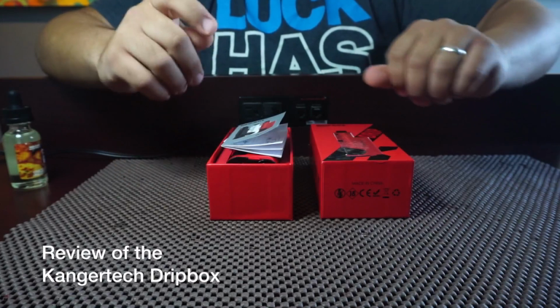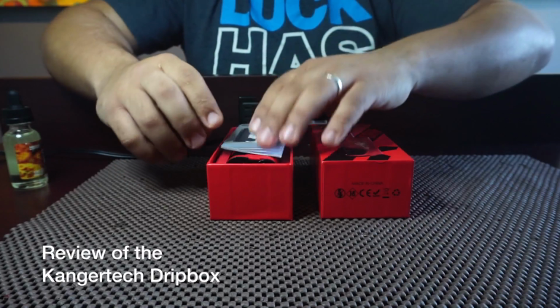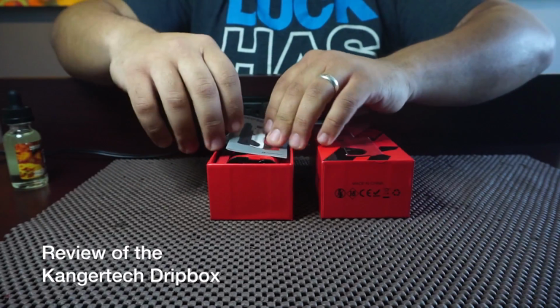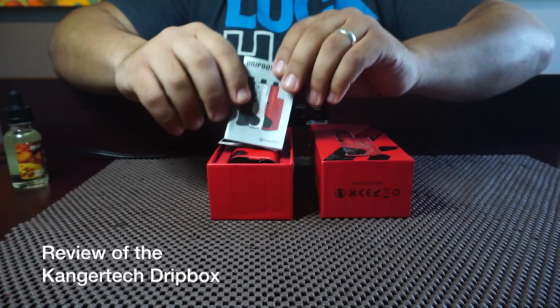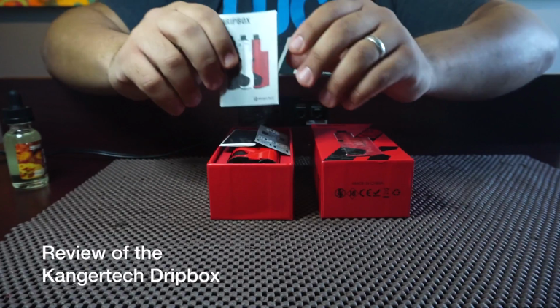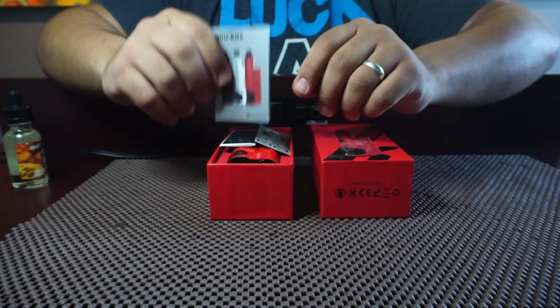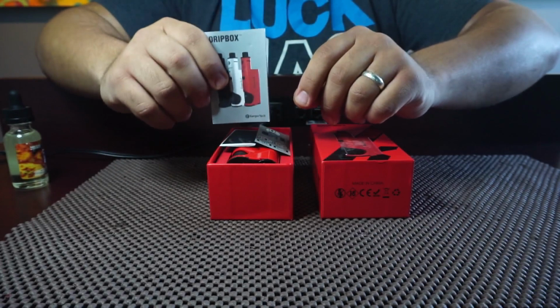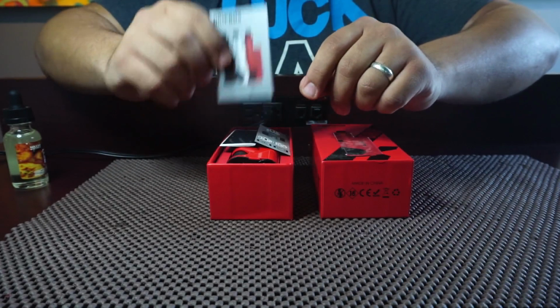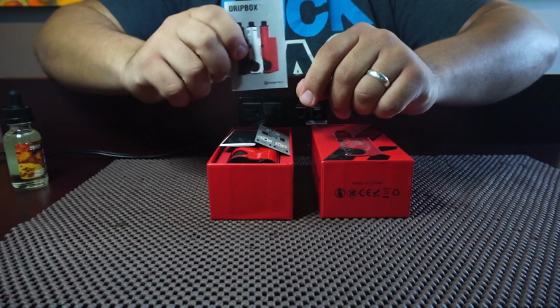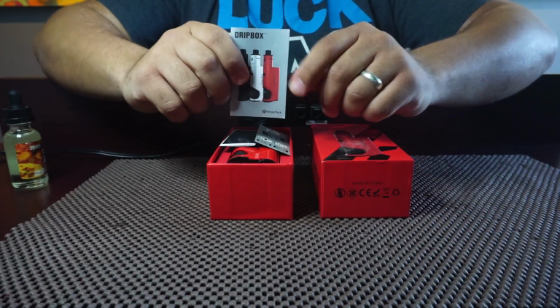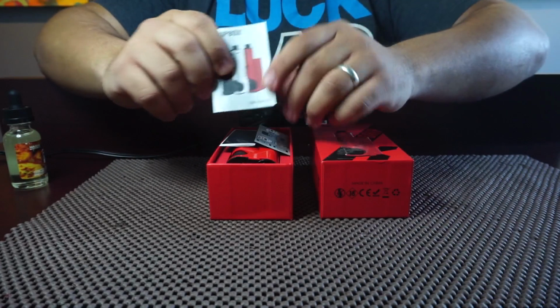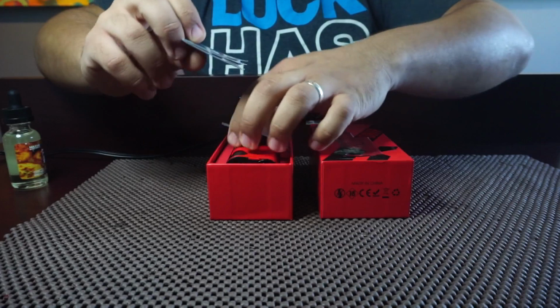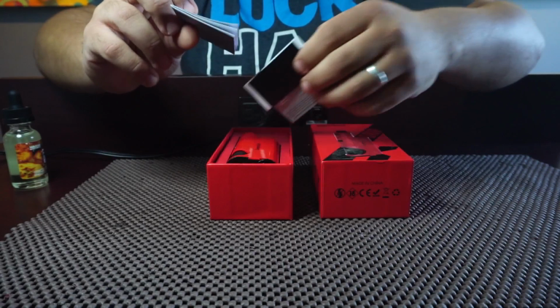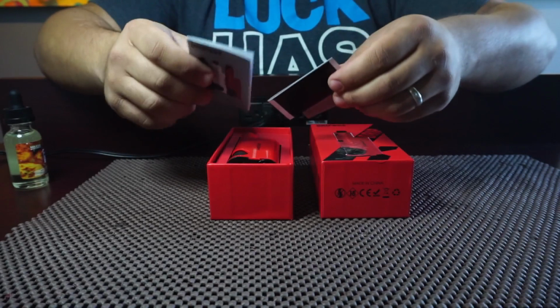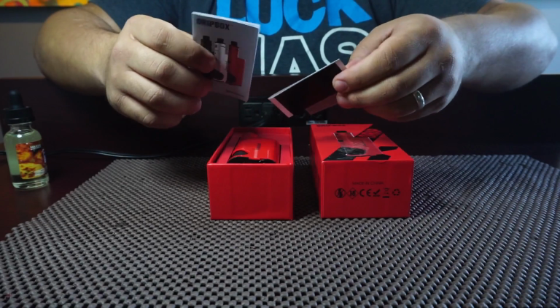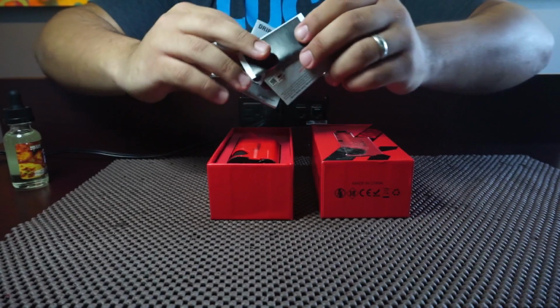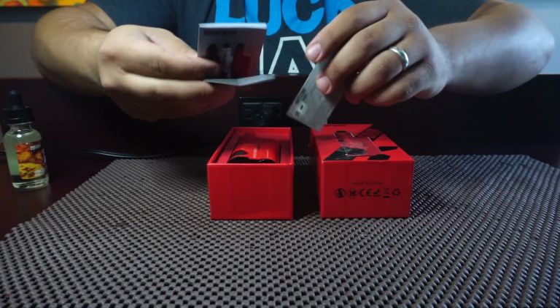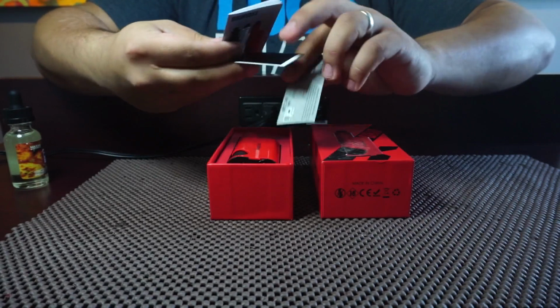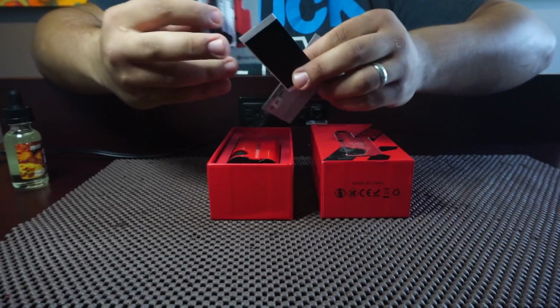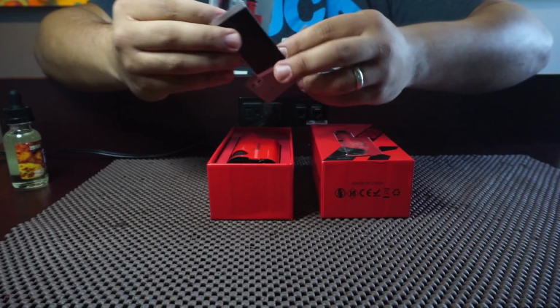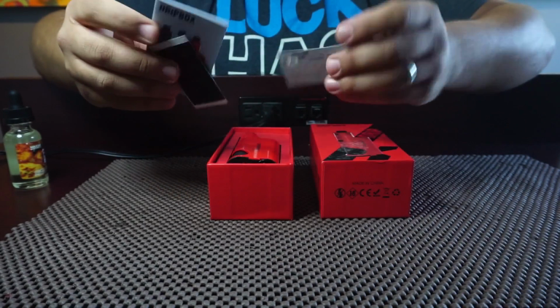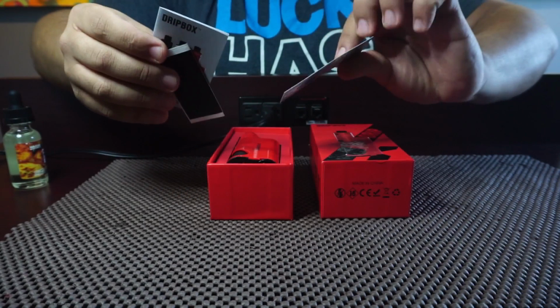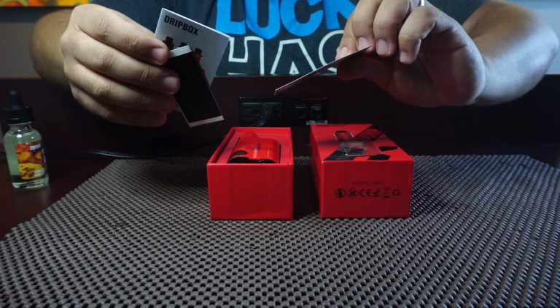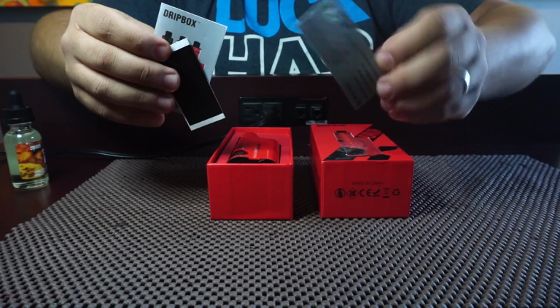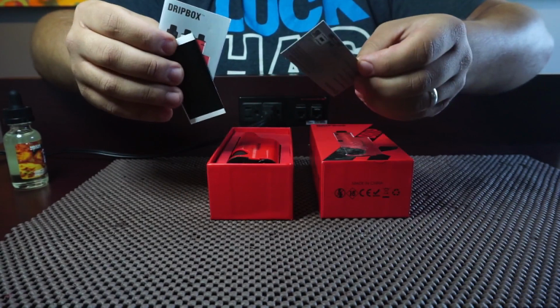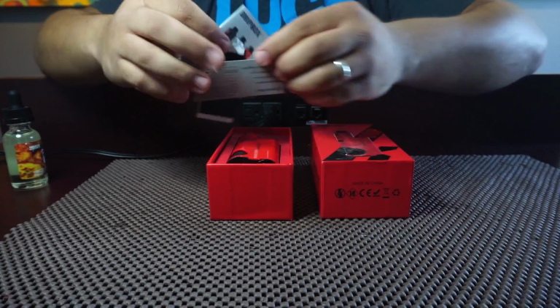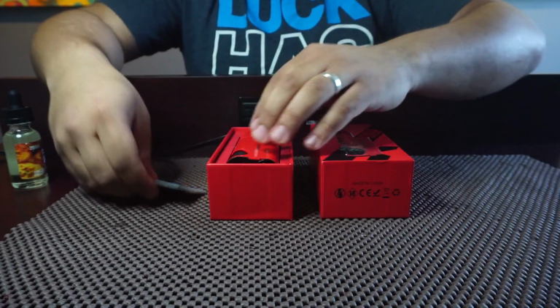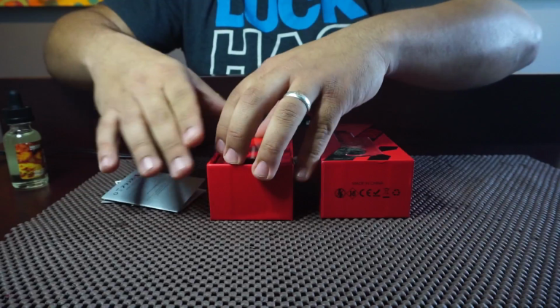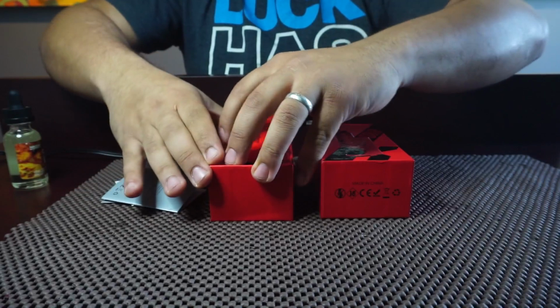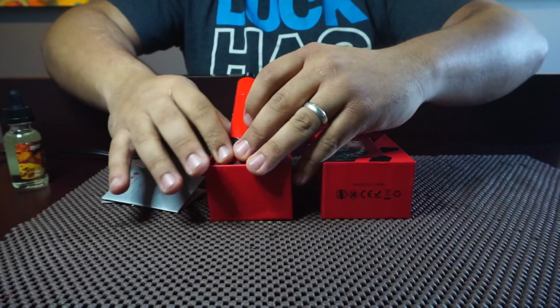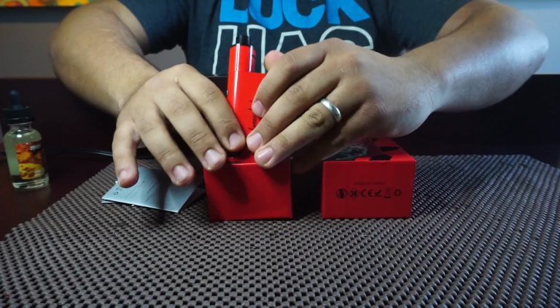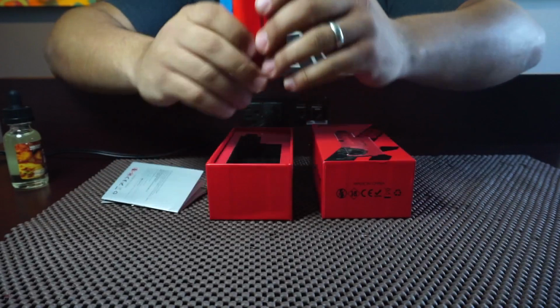We're gonna go over what comes with your box: basic instructions, battery stickers, warranty card, and the device.